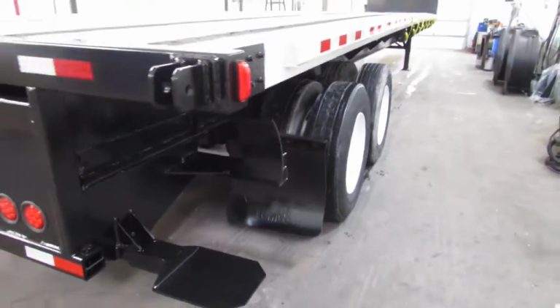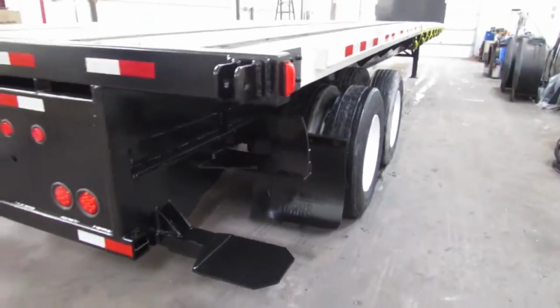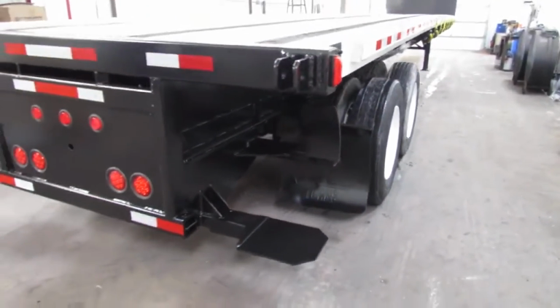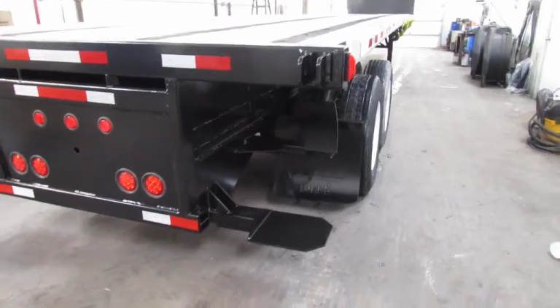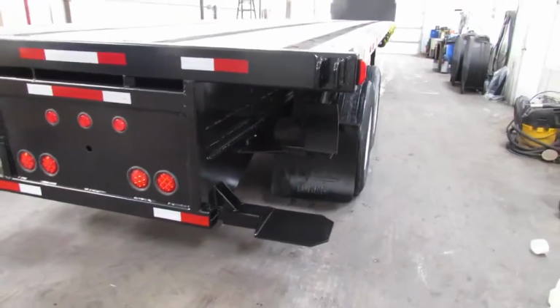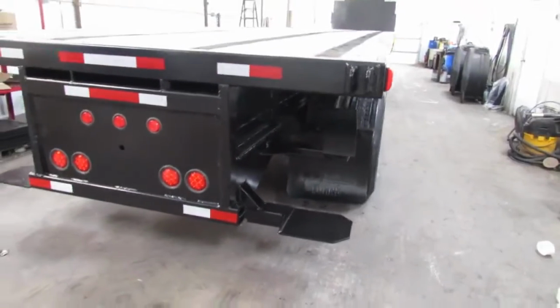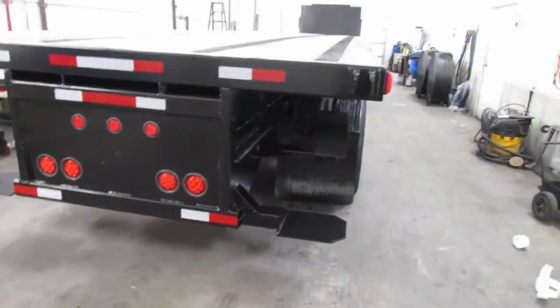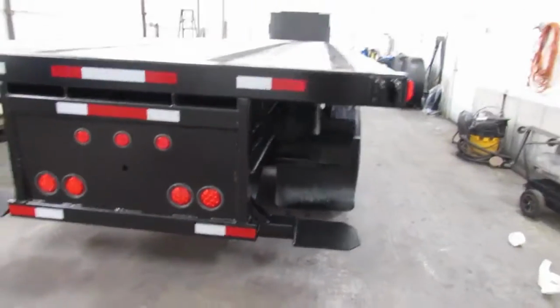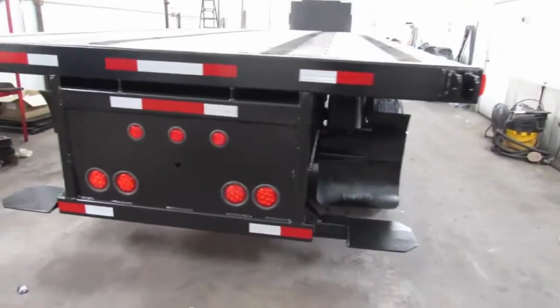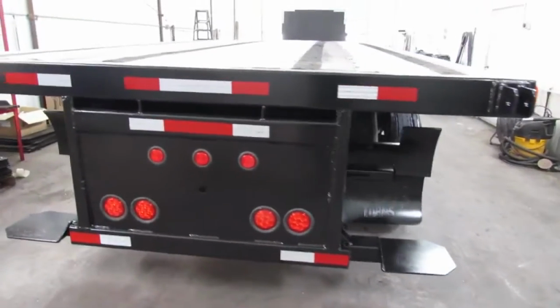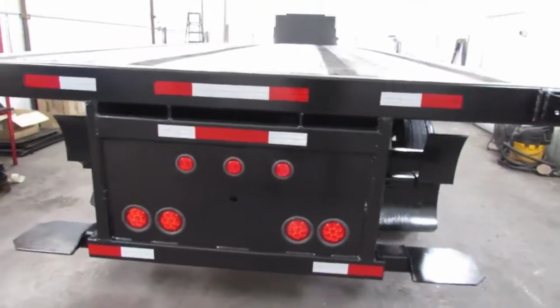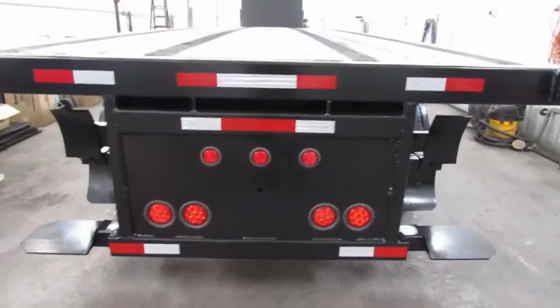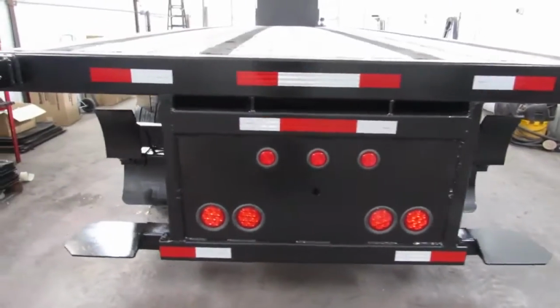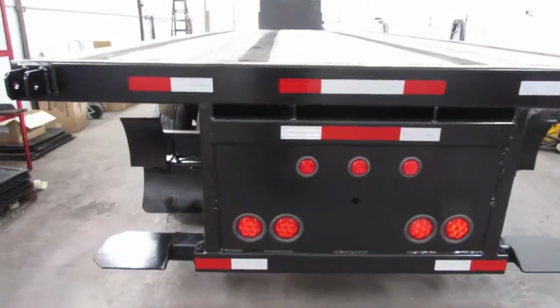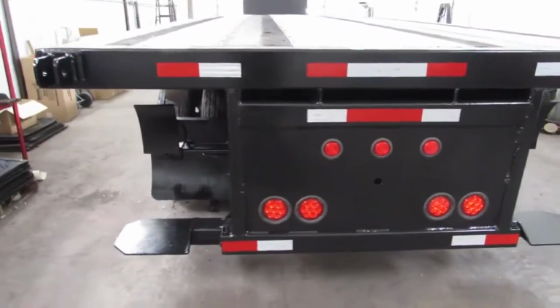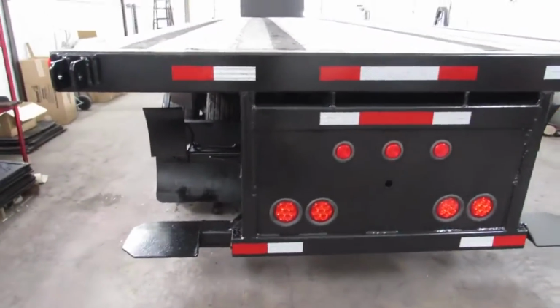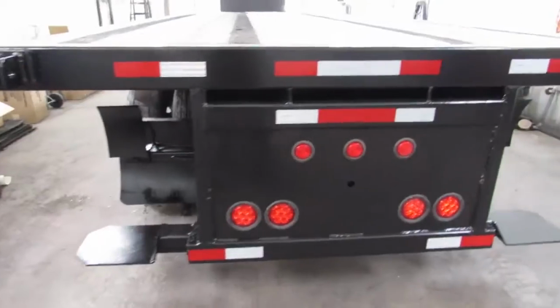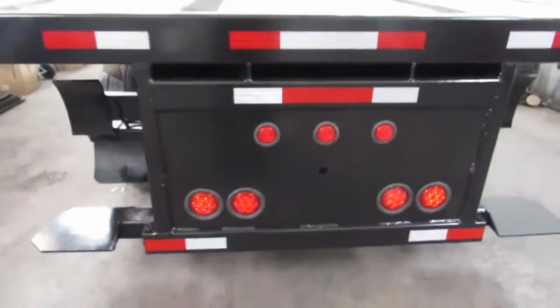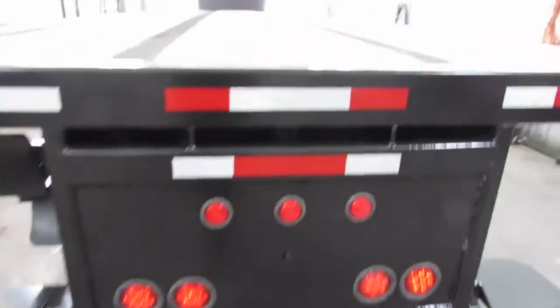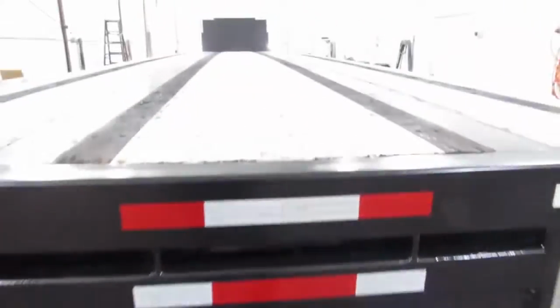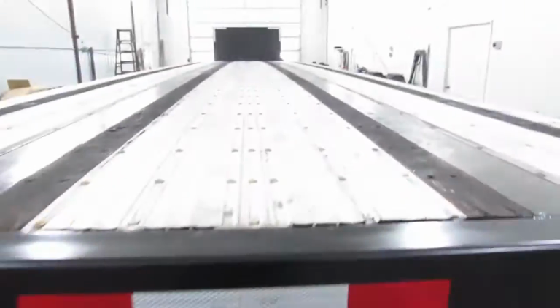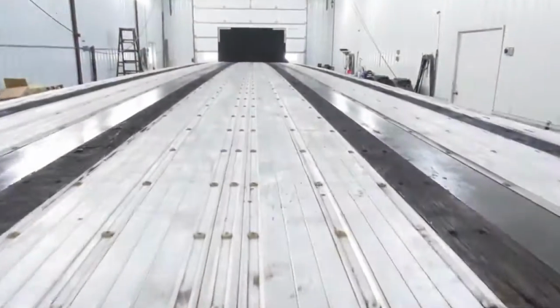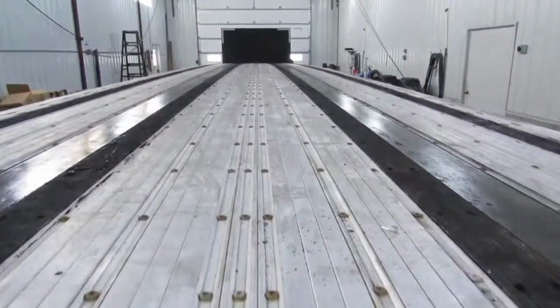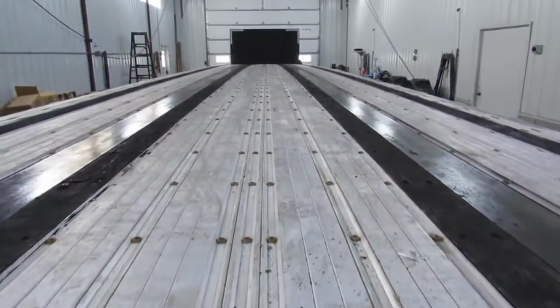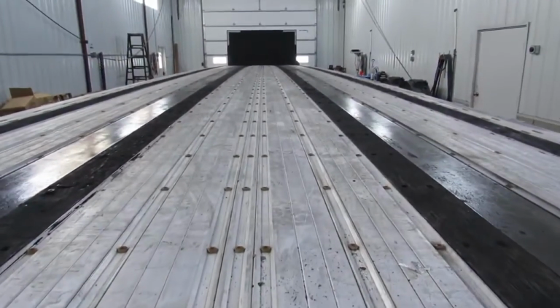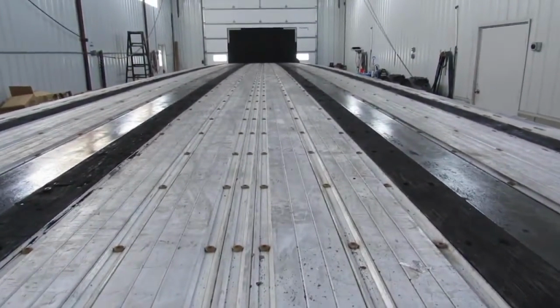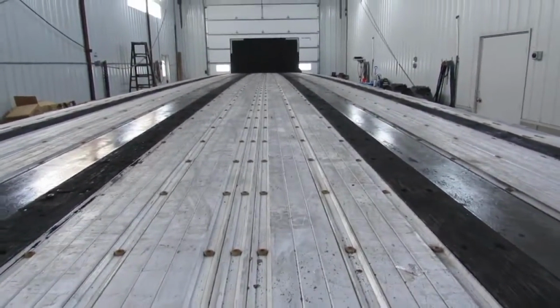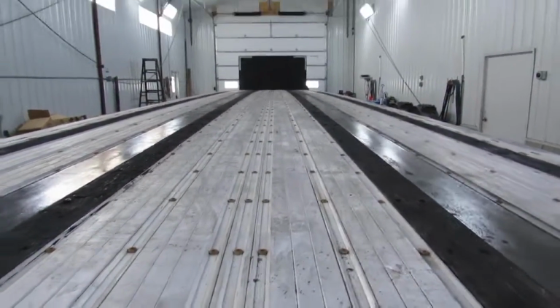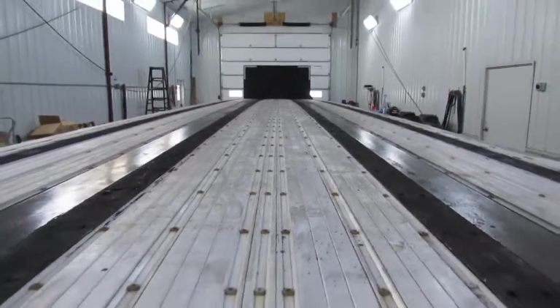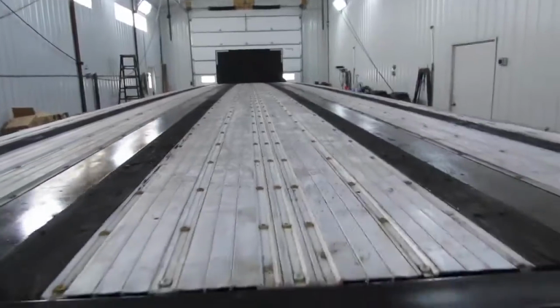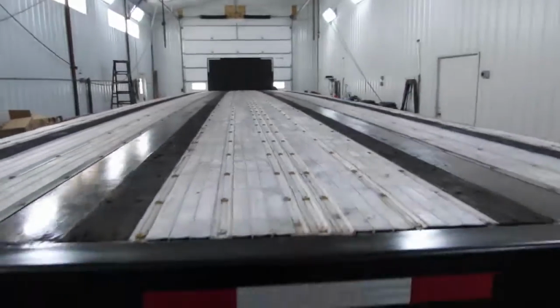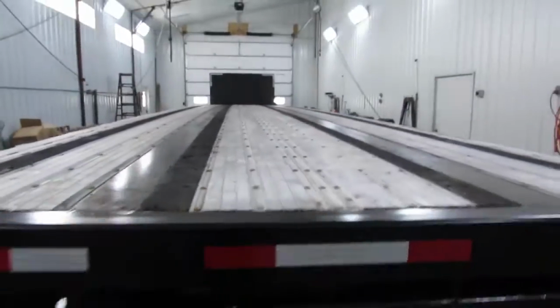As we get to the back, you can see this unit is equipped with a Moffitt mount system. You can also see the aluminum combo deck on this unit is in phenomenal condition.